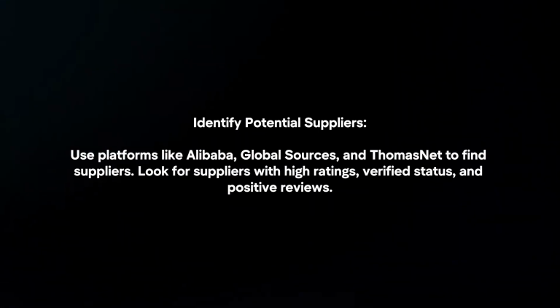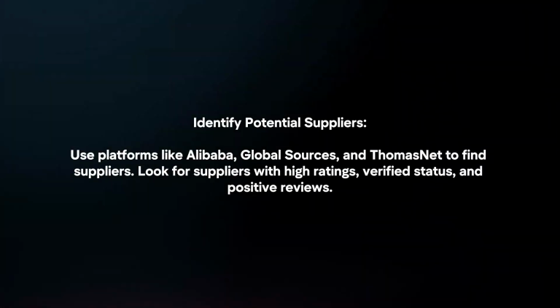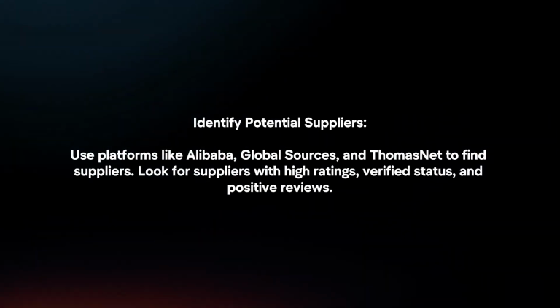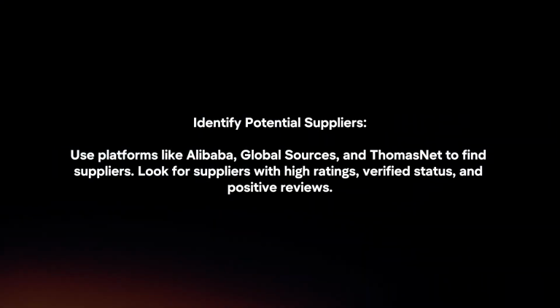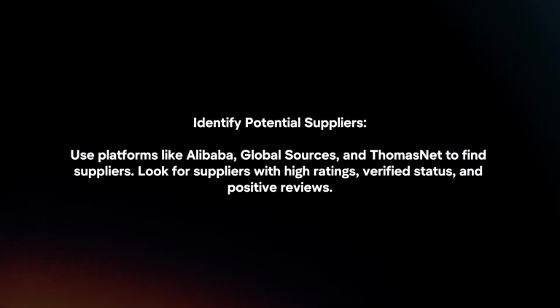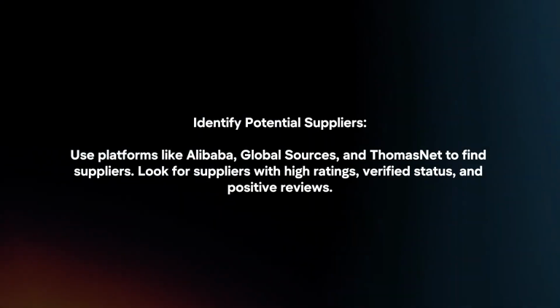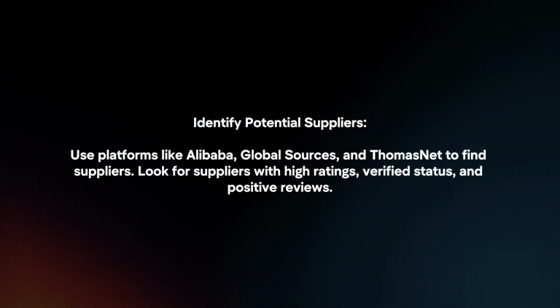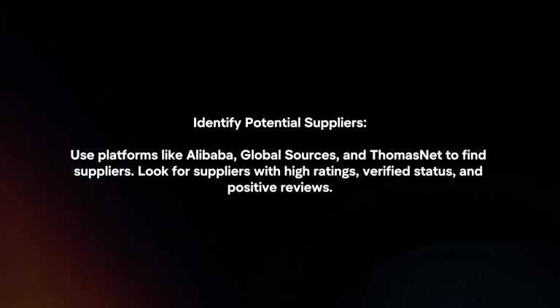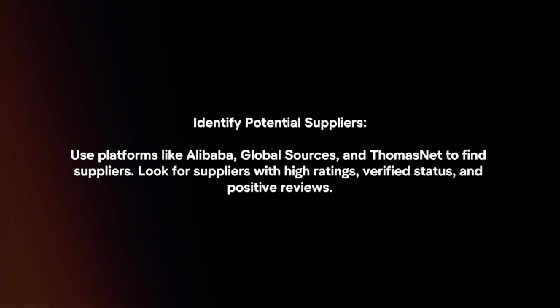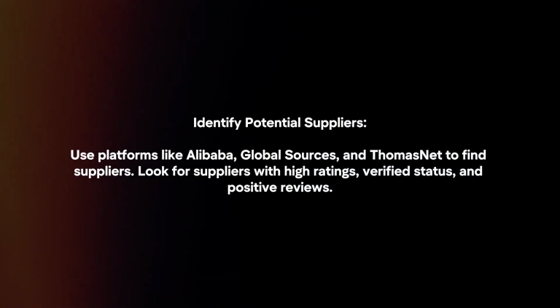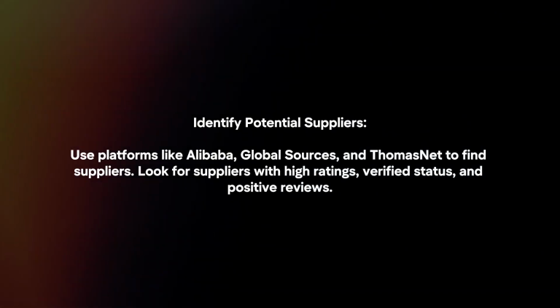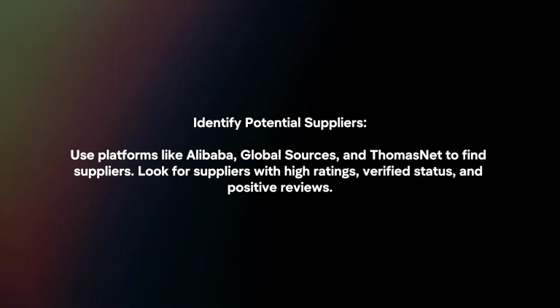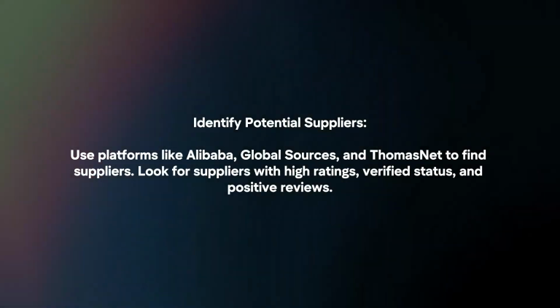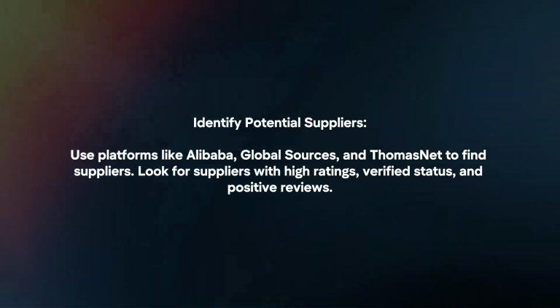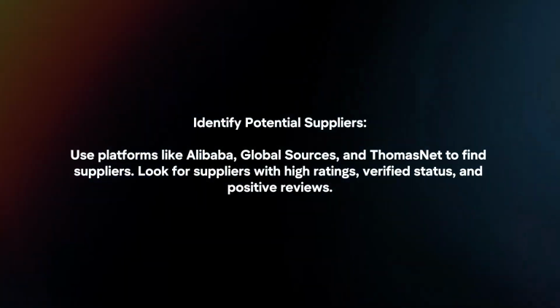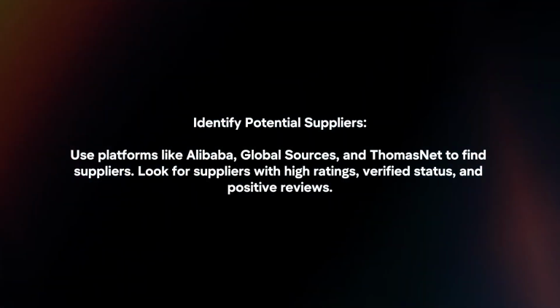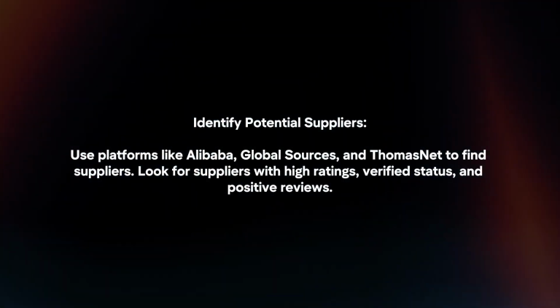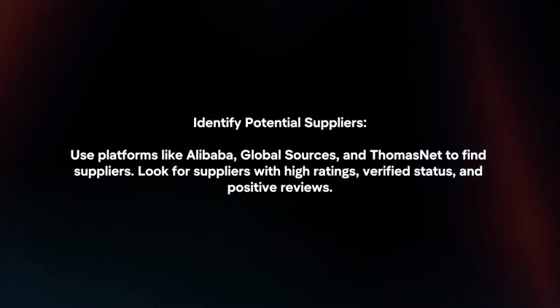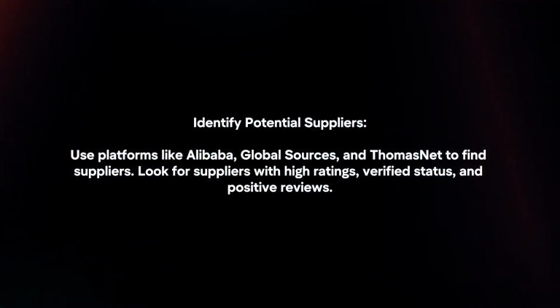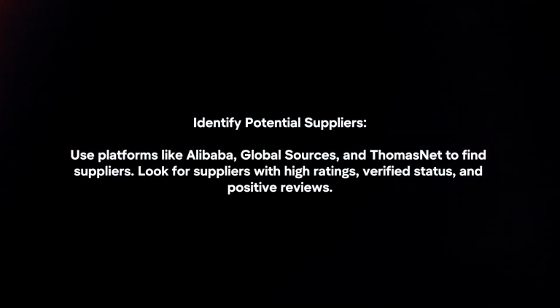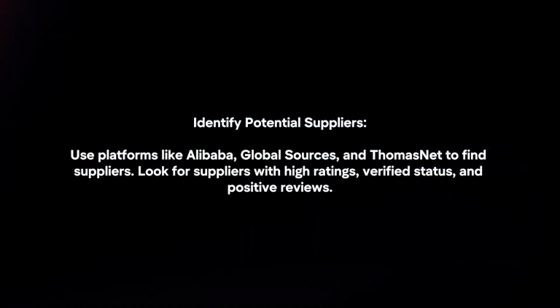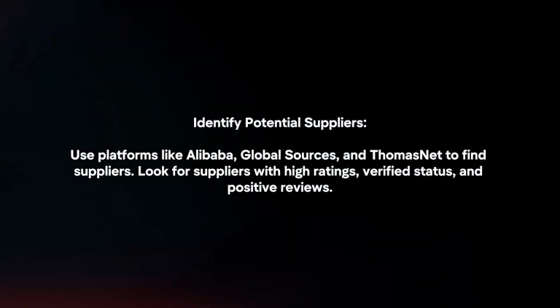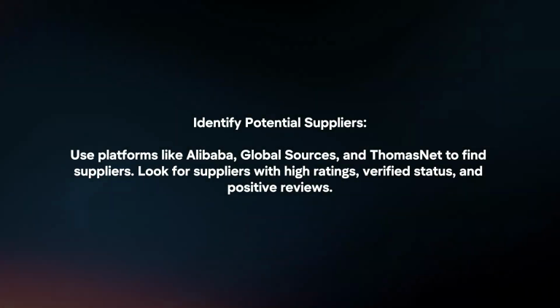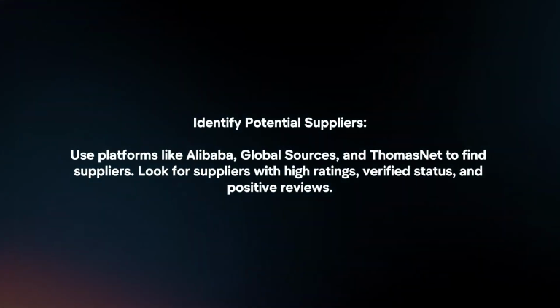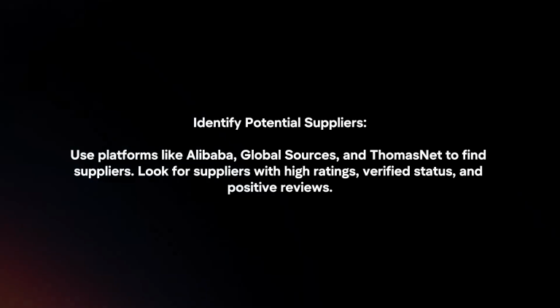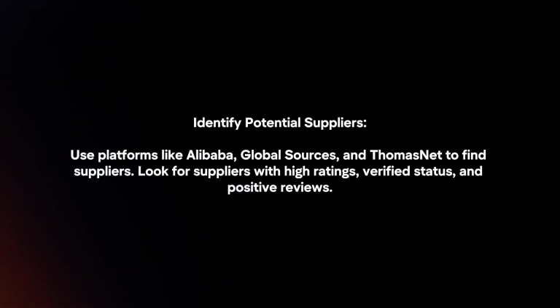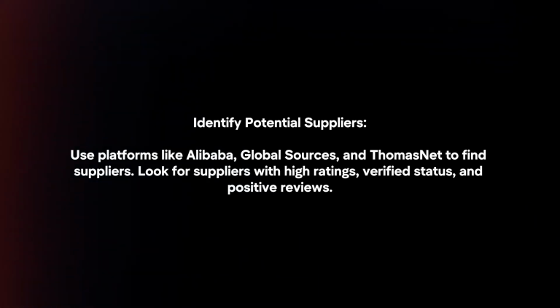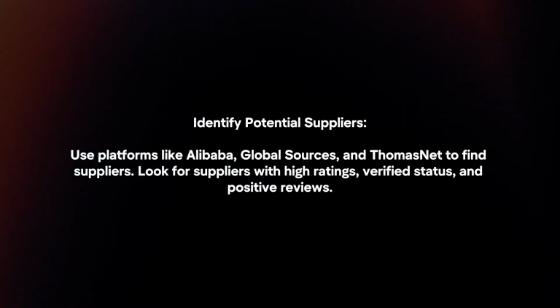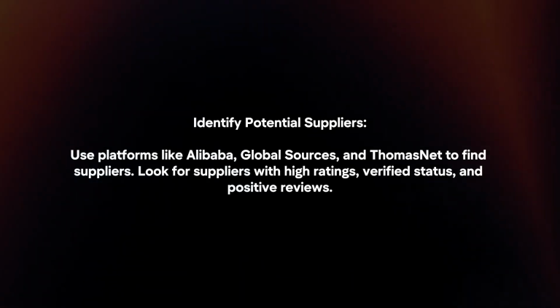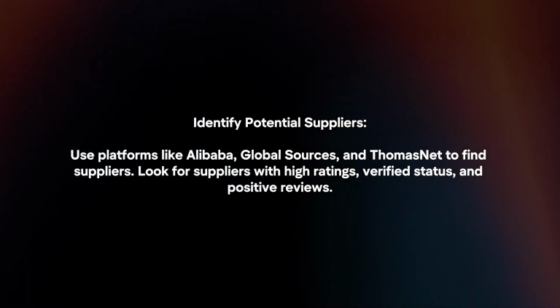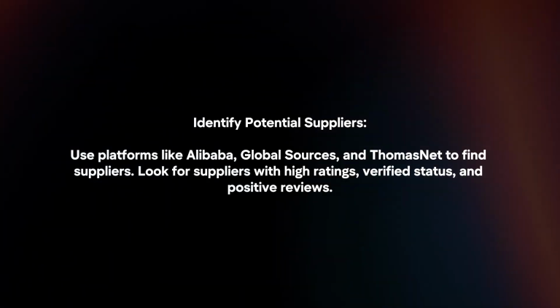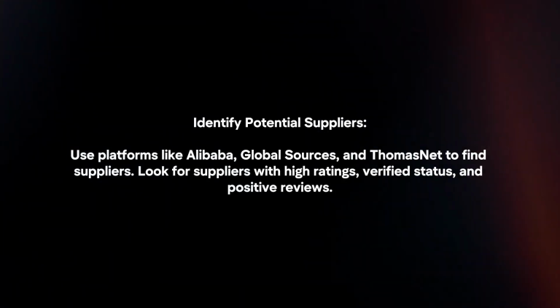Identify potential suppliers. Use platforms like Alibaba, Global Sources, and ThomasNet to find suppliers. Look for suppliers with high ratings, verified status, and positive reviews.